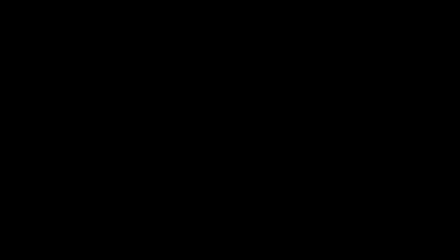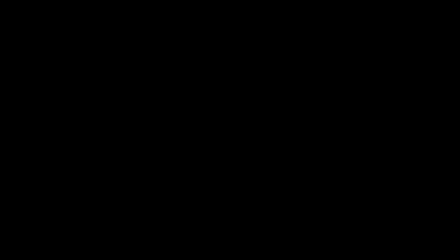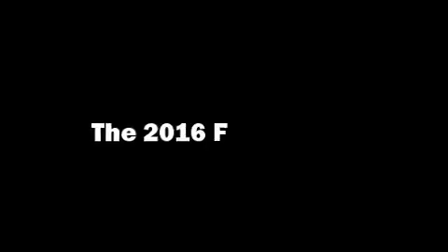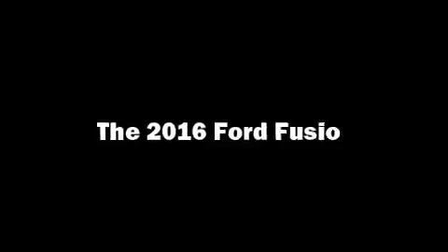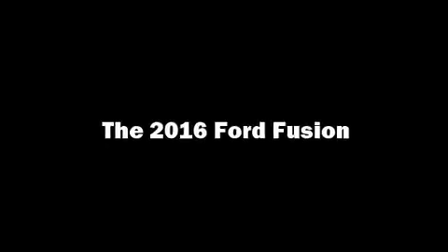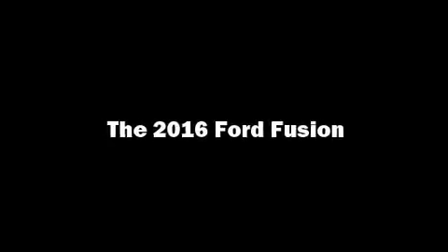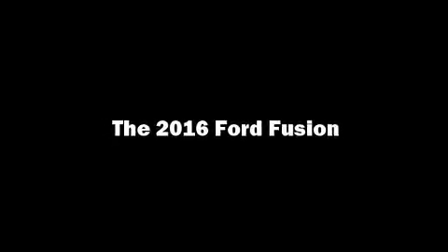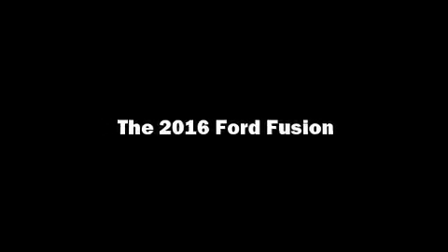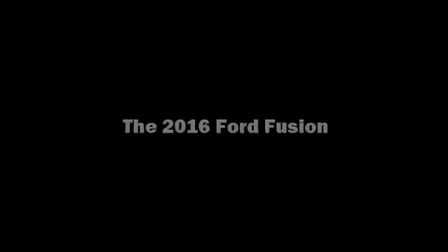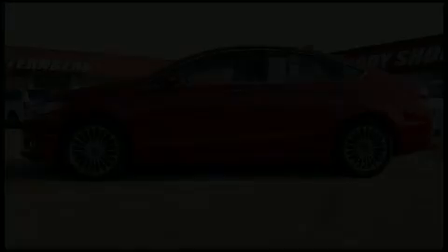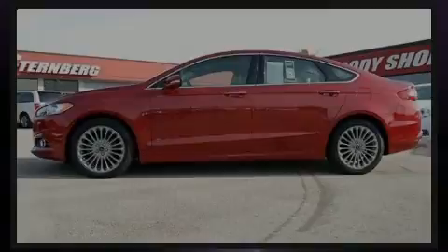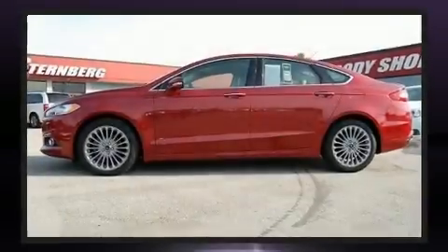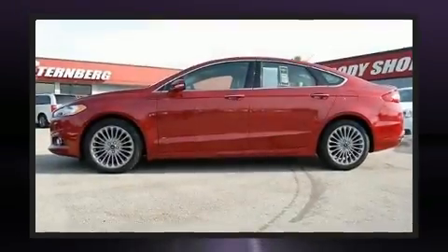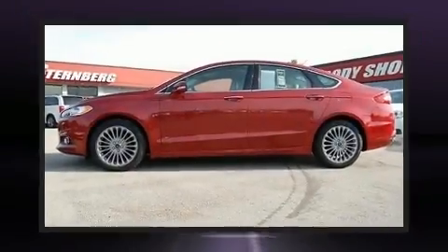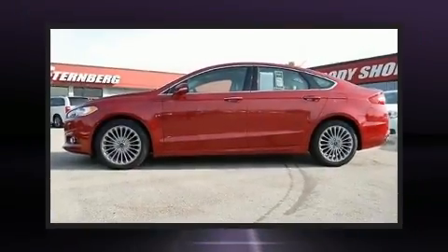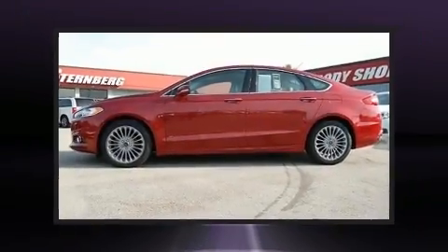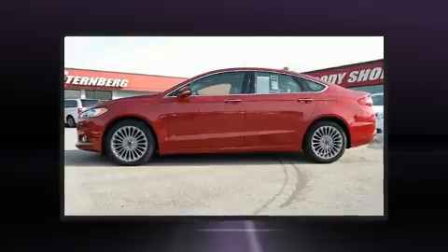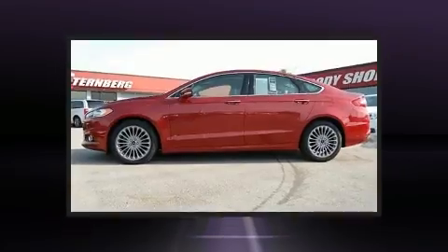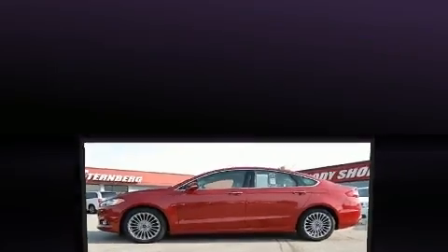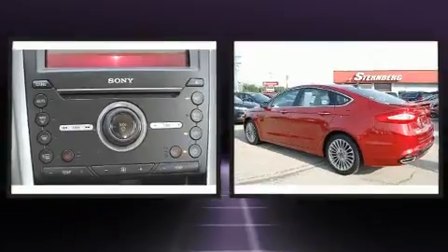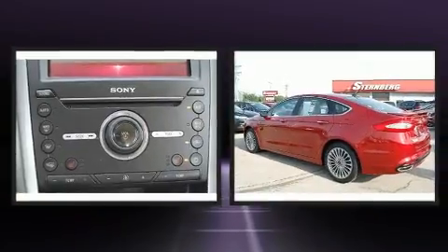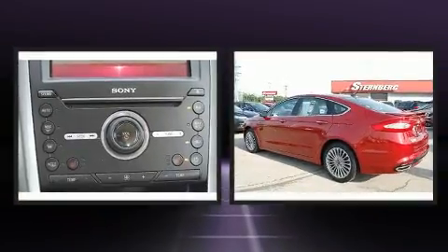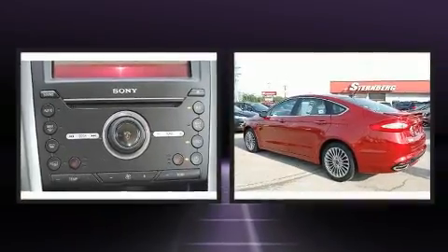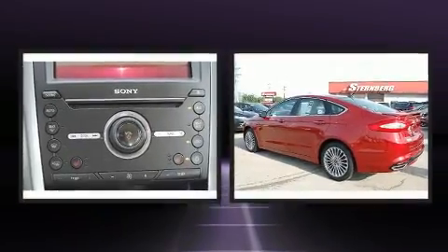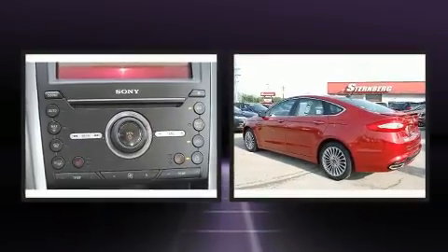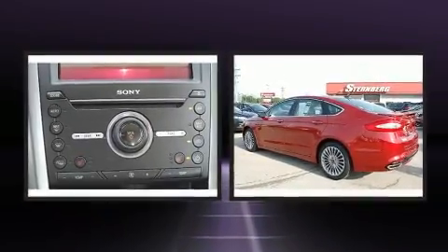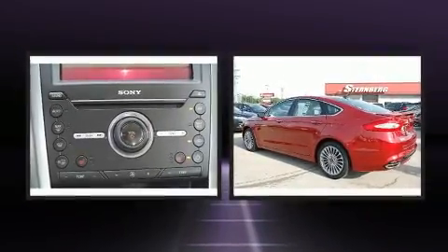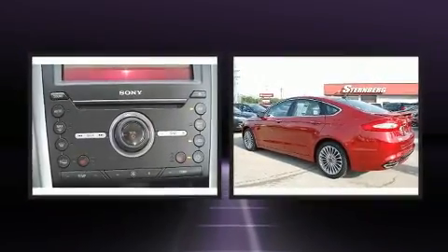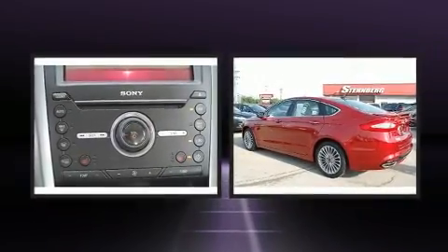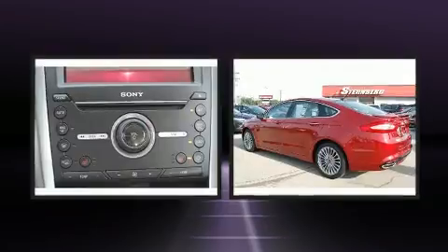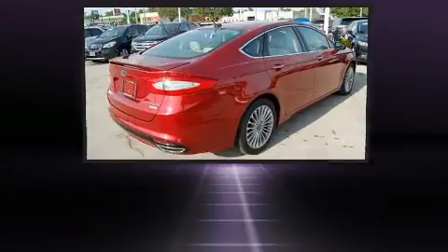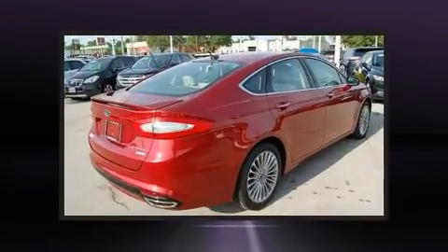Treat yourself to a test drive in the 2016 Ford Fusion. With just over 45,000 miles on the odometer, this four-door sedan prioritizes comfort, safety, and convenience.